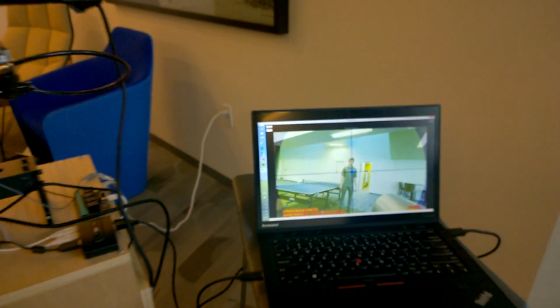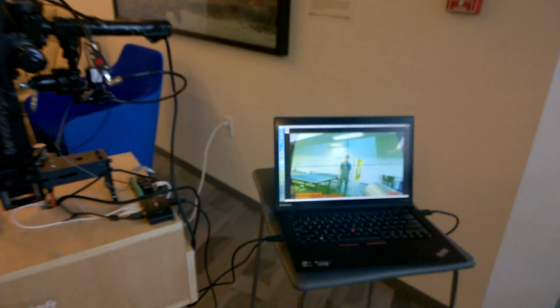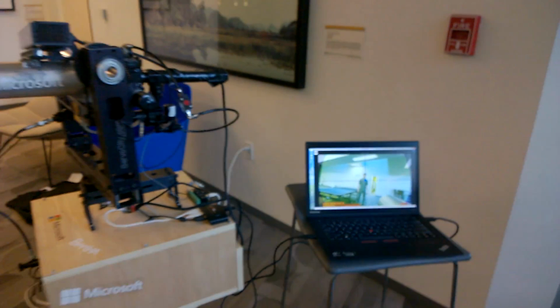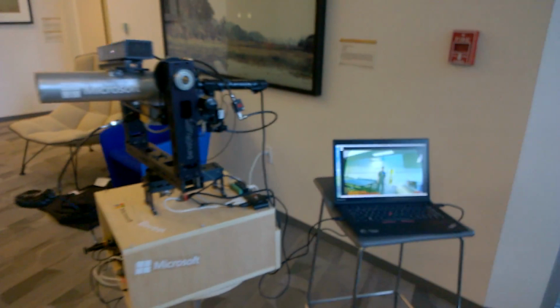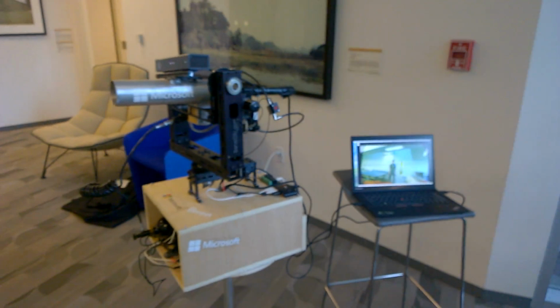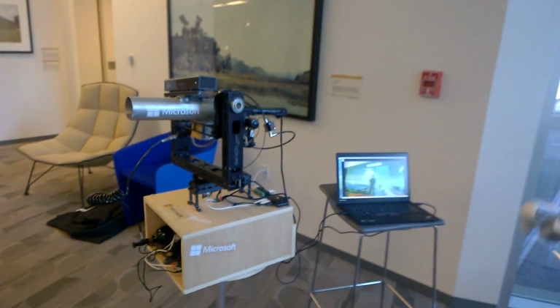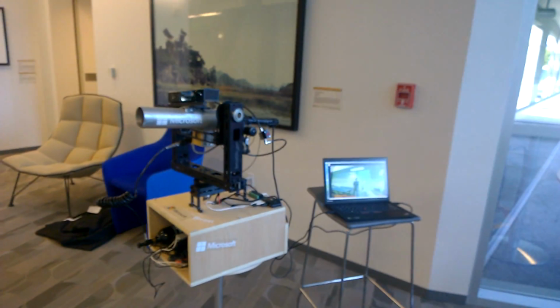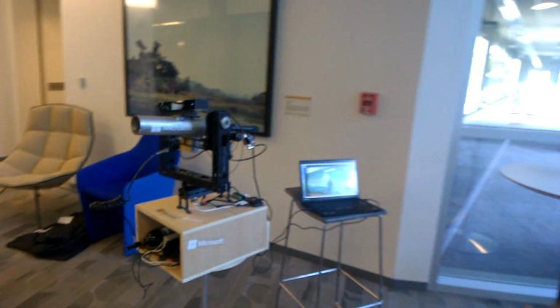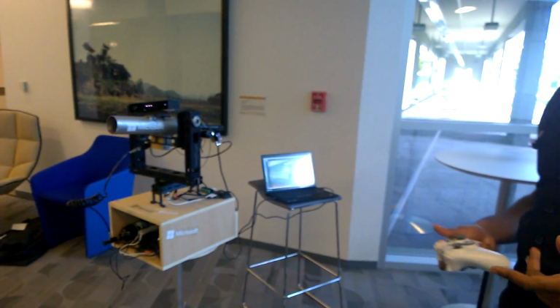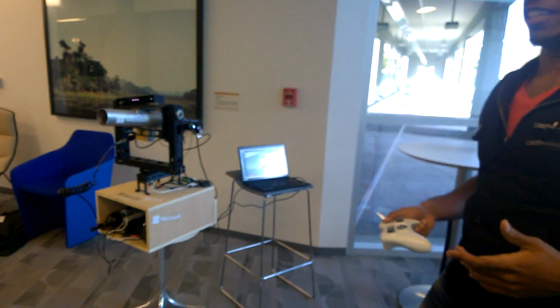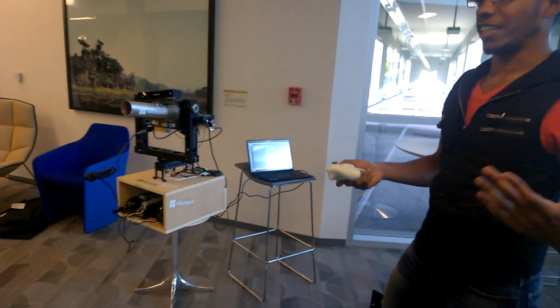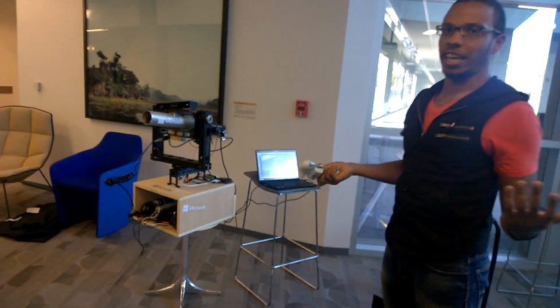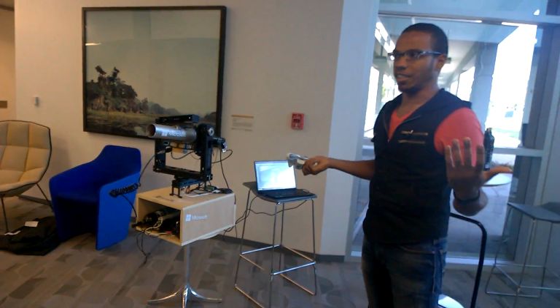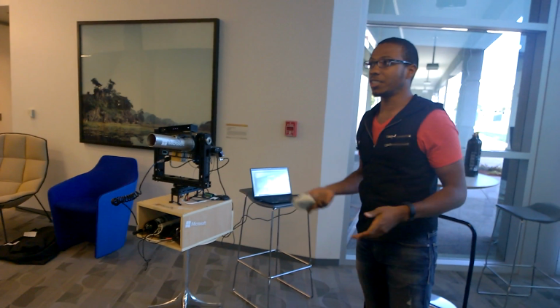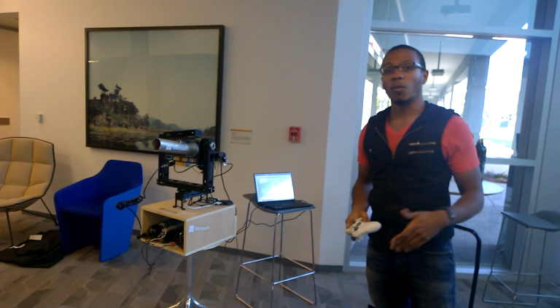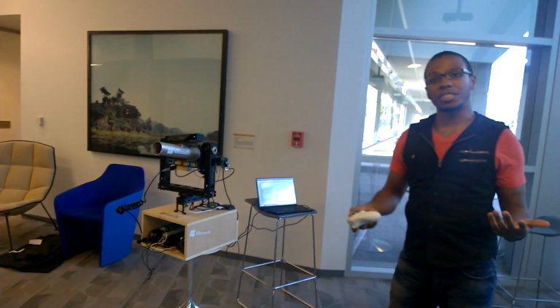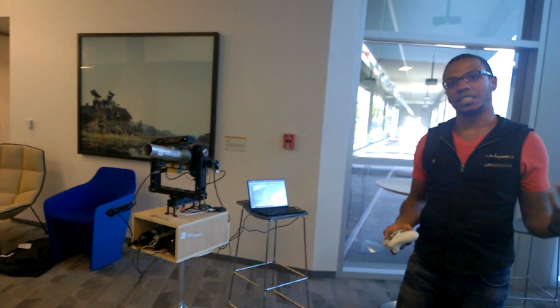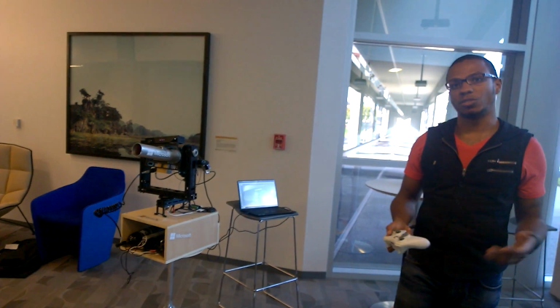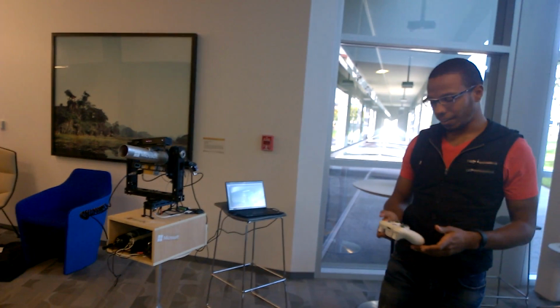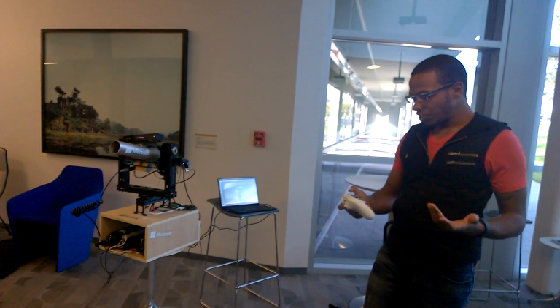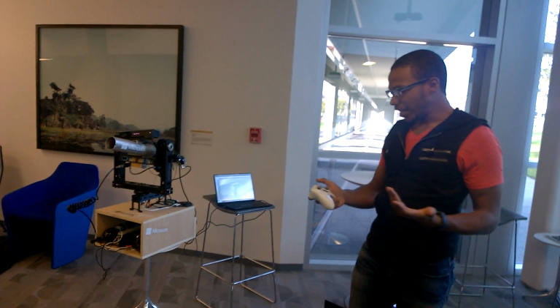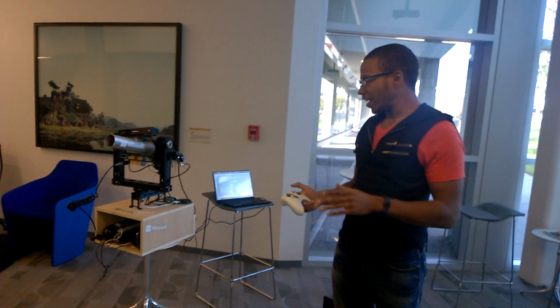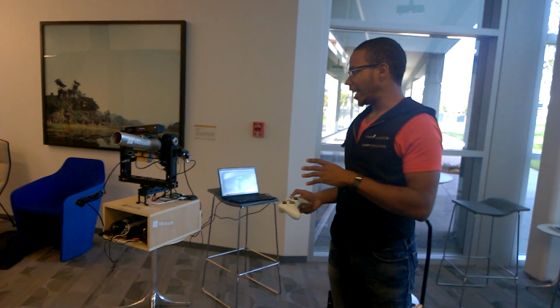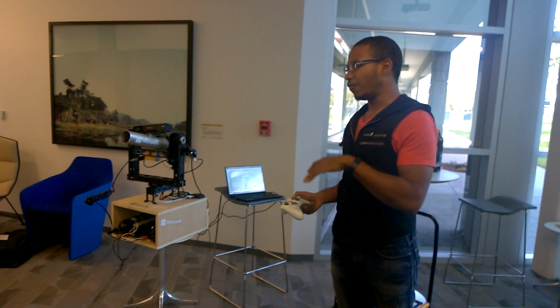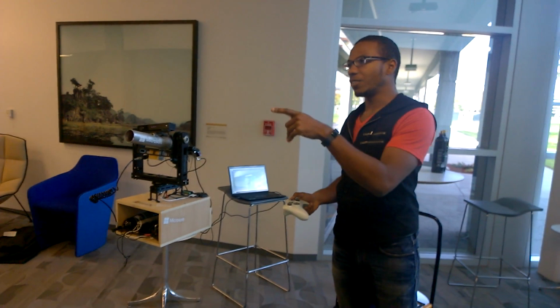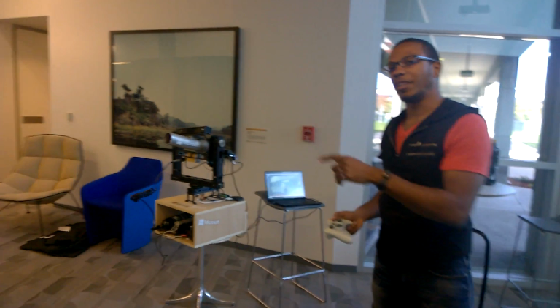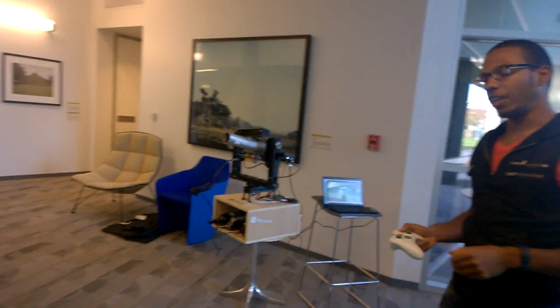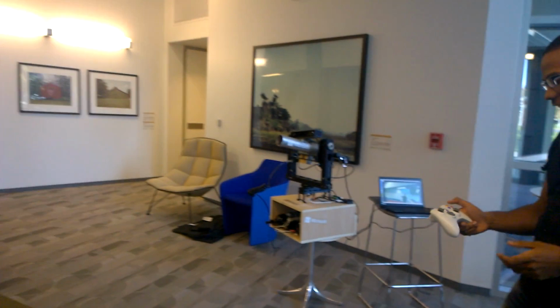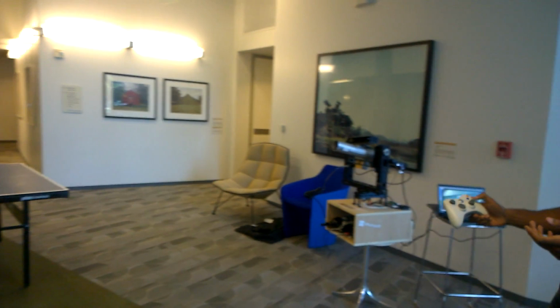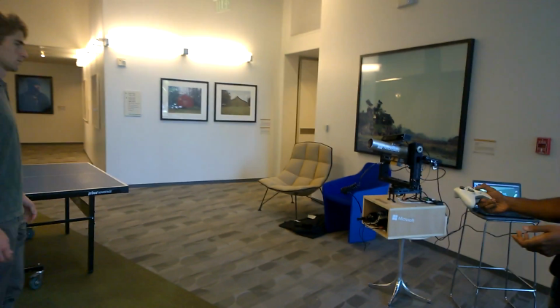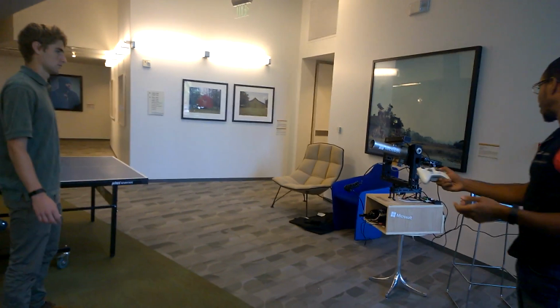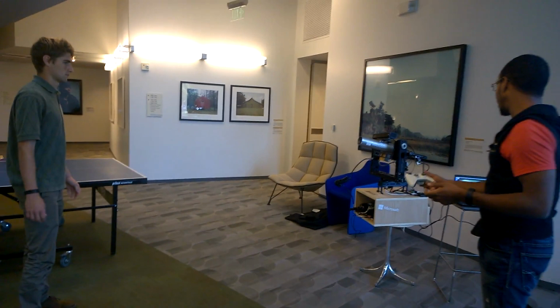The Kinect Cannon has a Kinect on it, so it allows us to do a lot of things that the Kinect SDK gives us. One of those things is skeletal tracking. We can have the Kinect Cannon follow Tim as a target if I turn it into skeletal tracking mode.